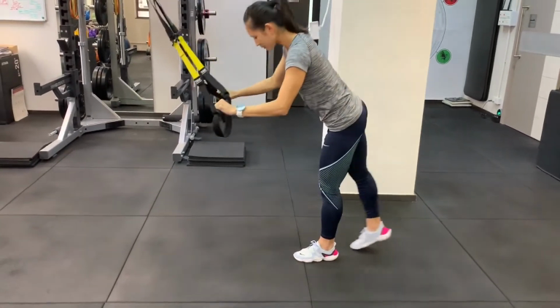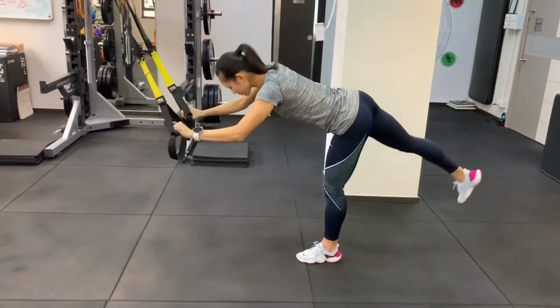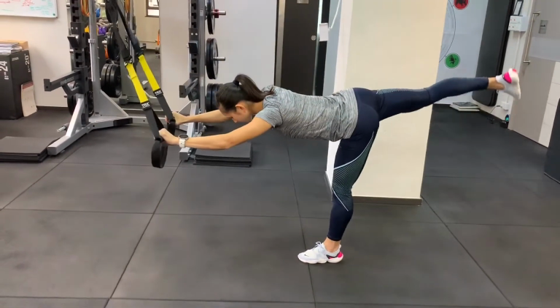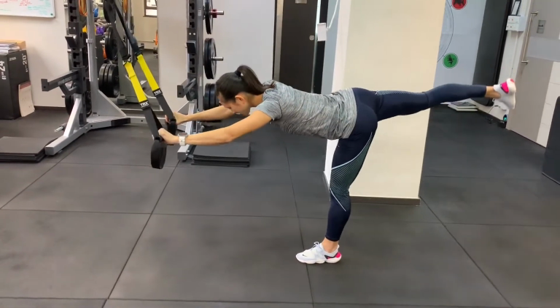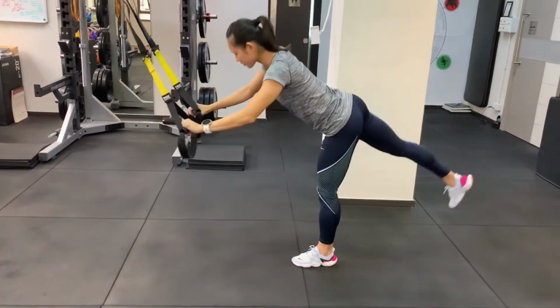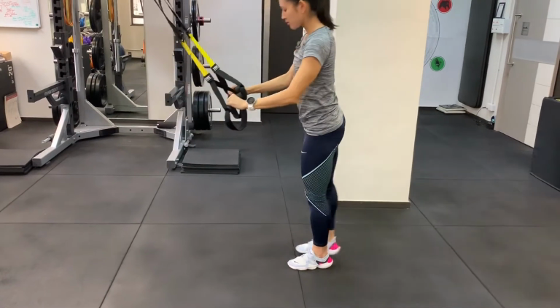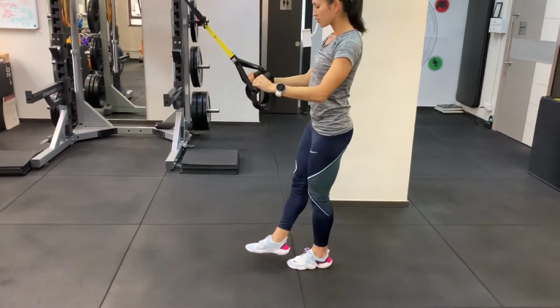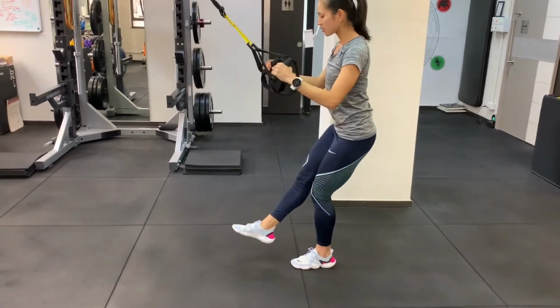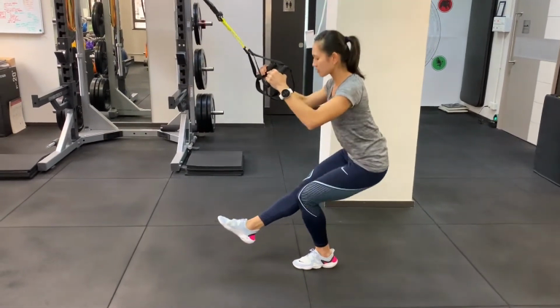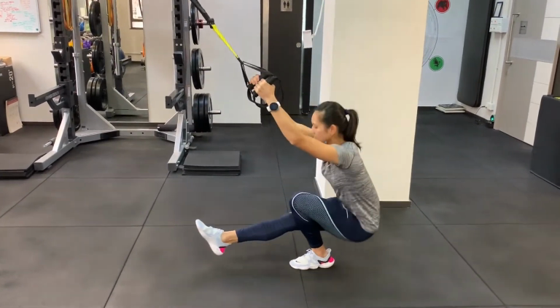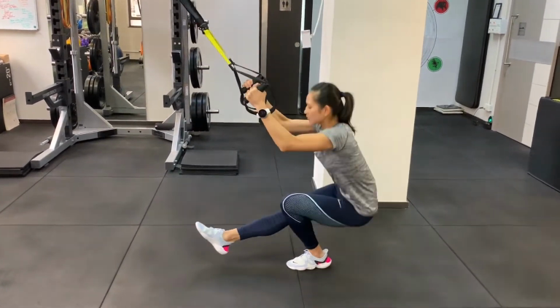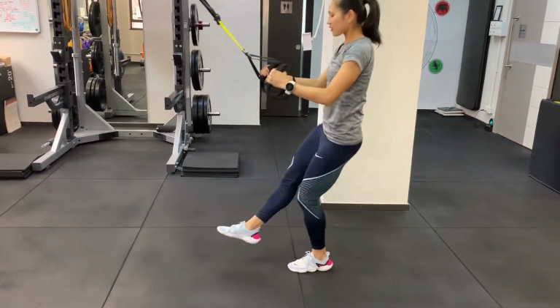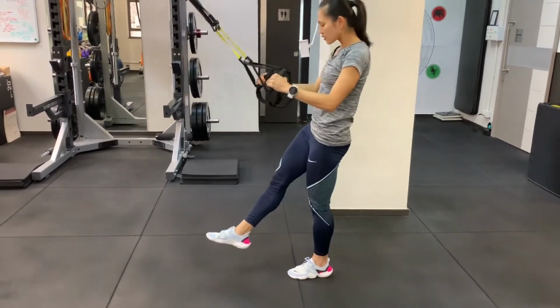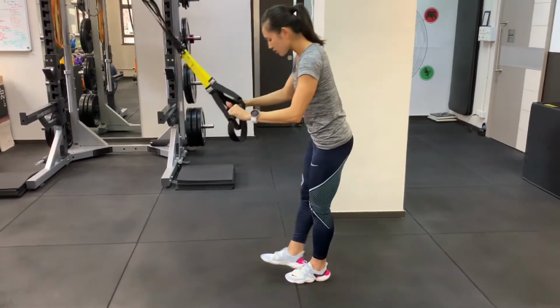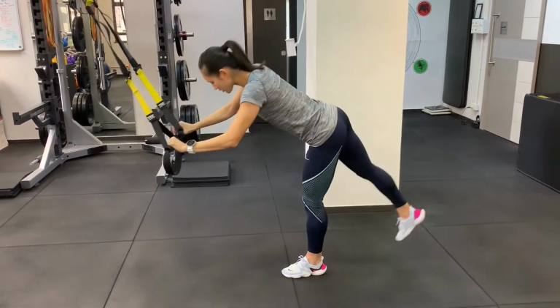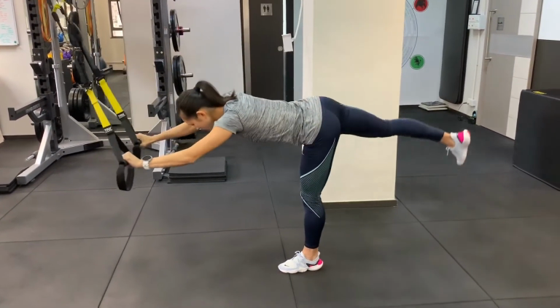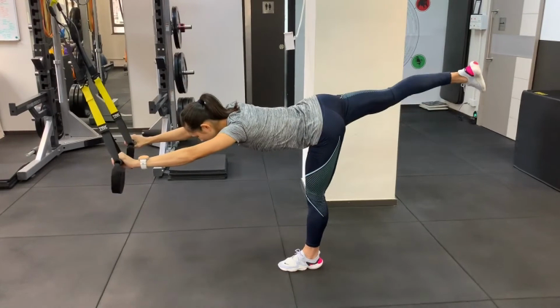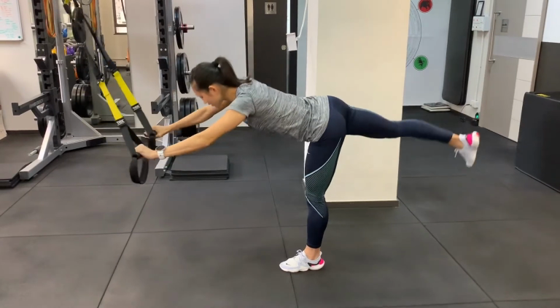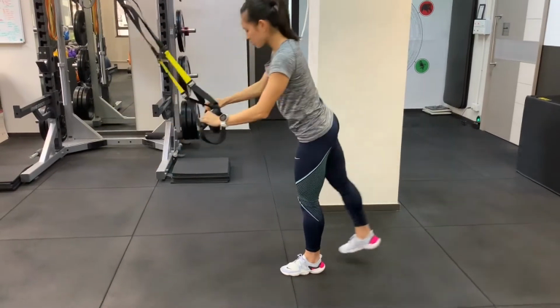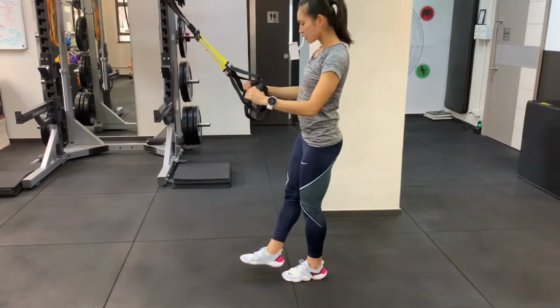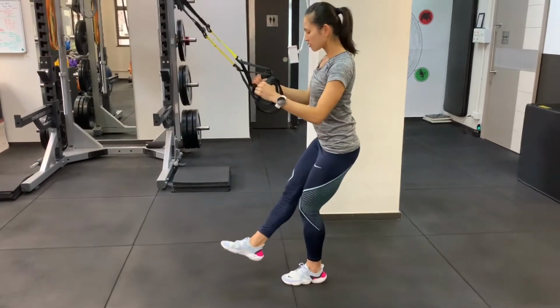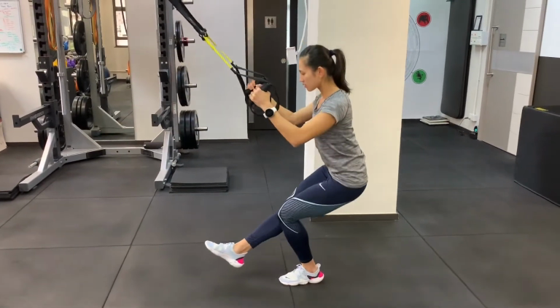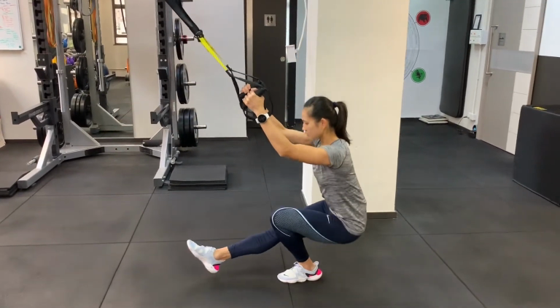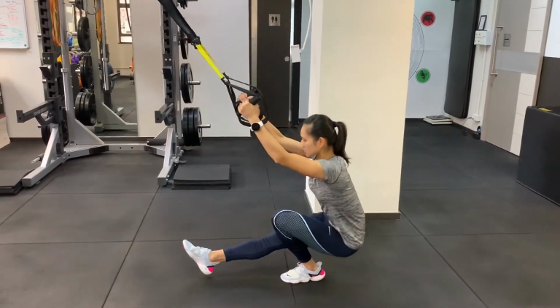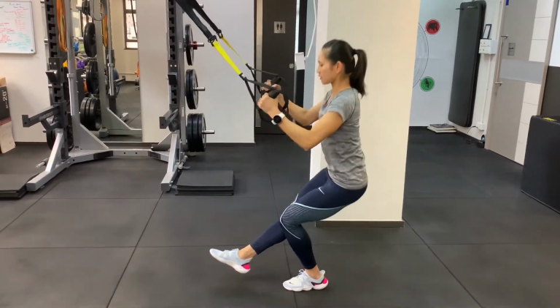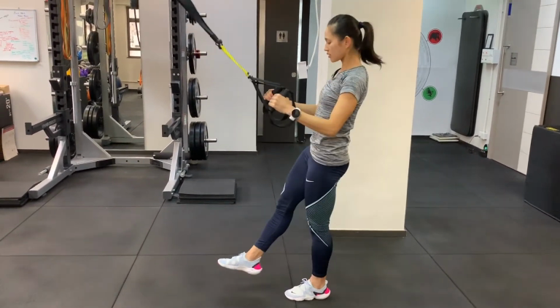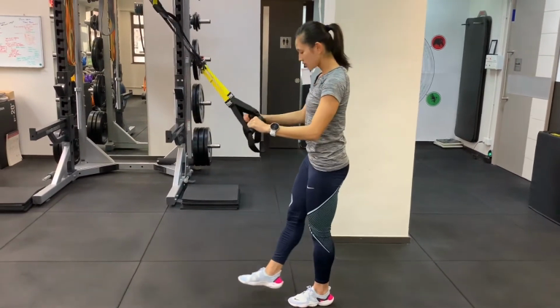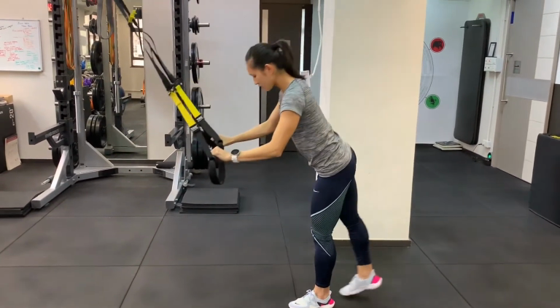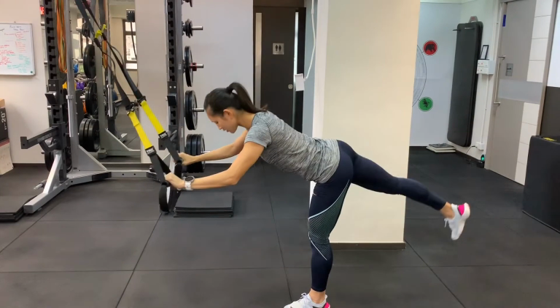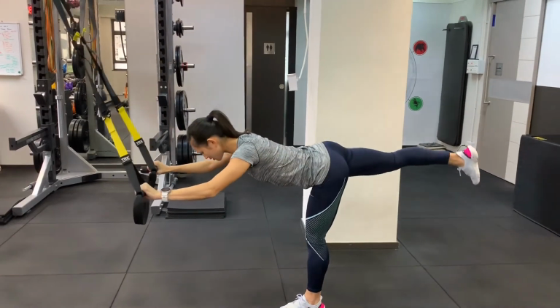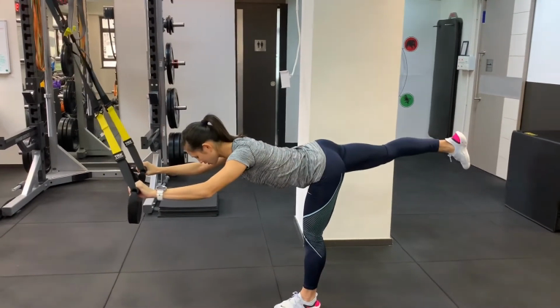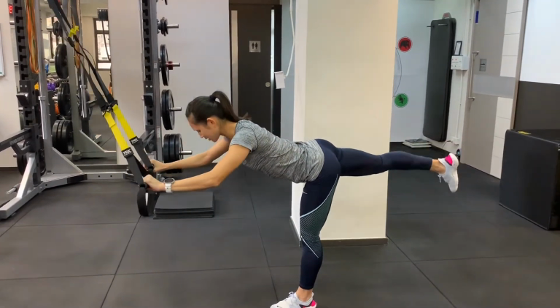Just getting more of a running-type action, and then when you come back into the arabesque, square your hips — just a little bit high. Square your hips.